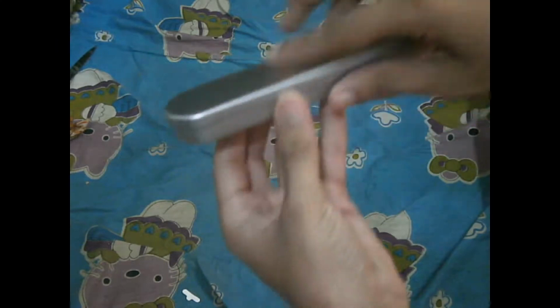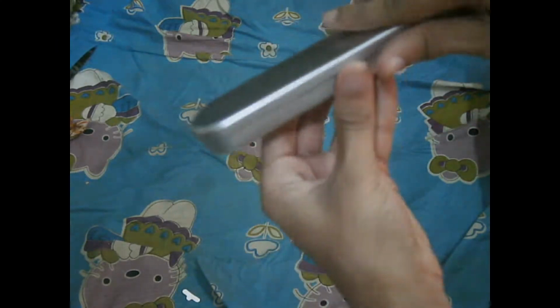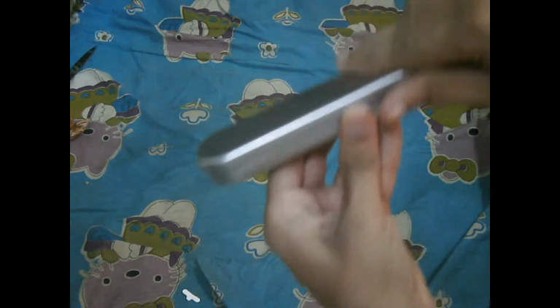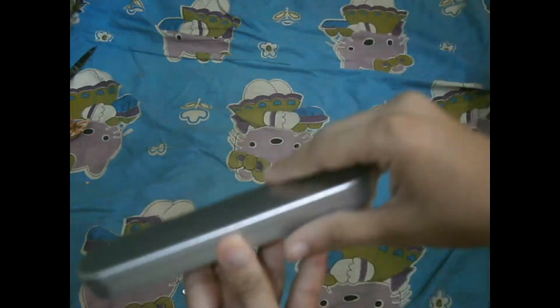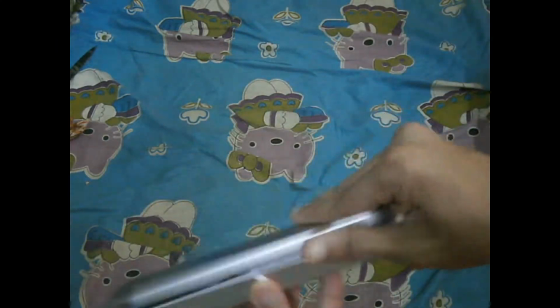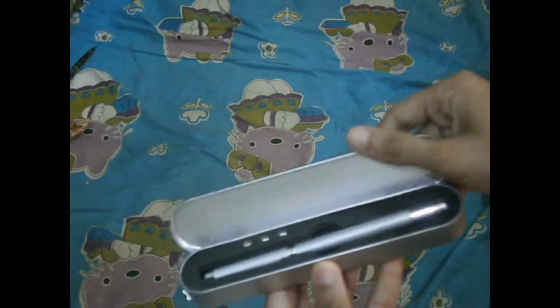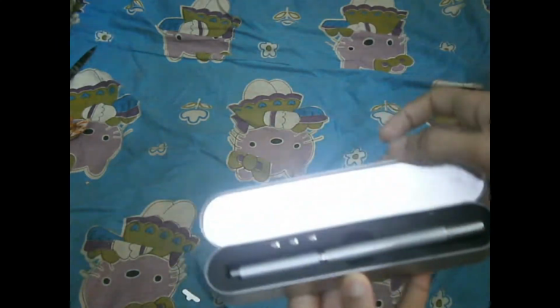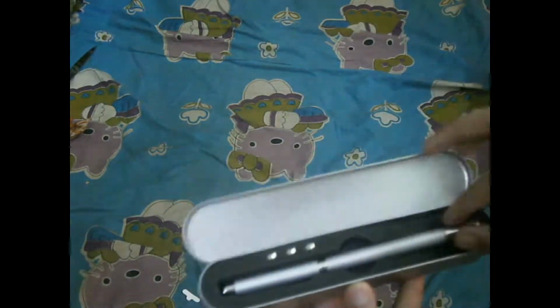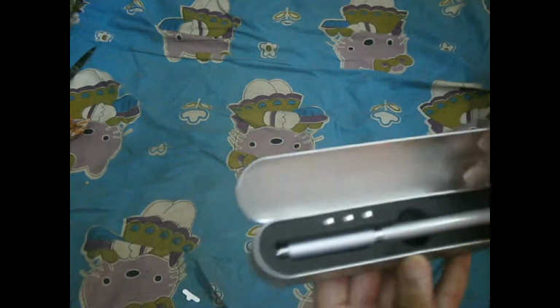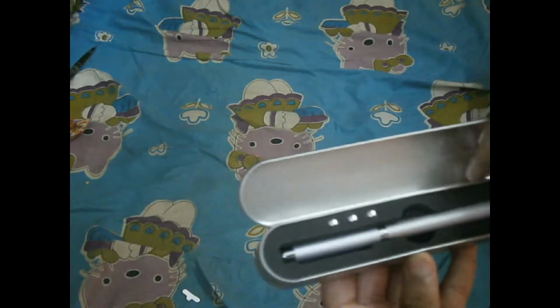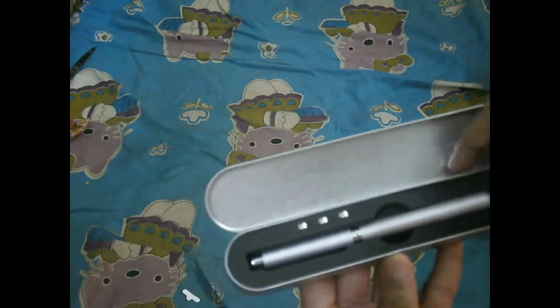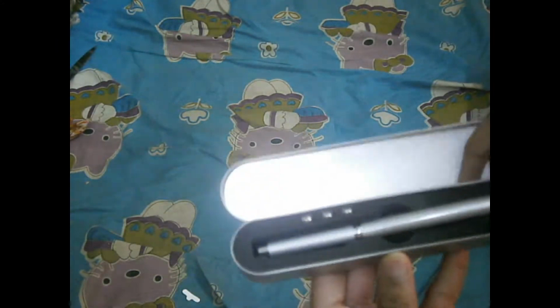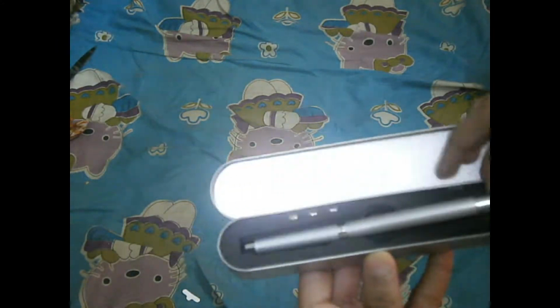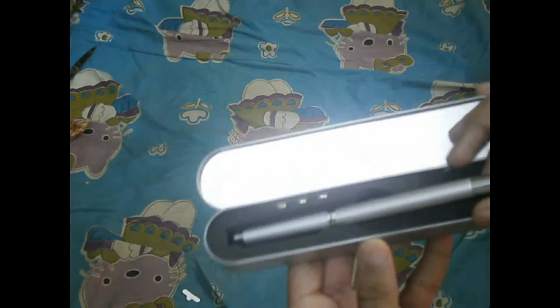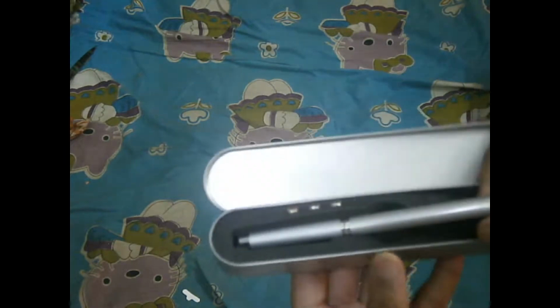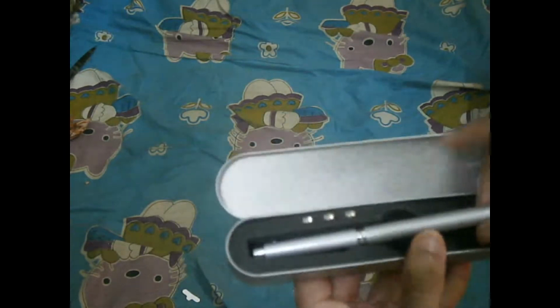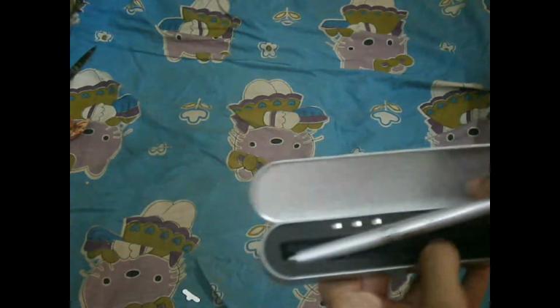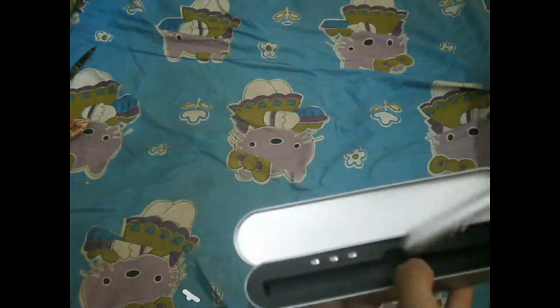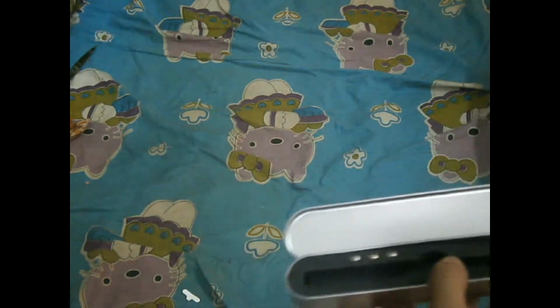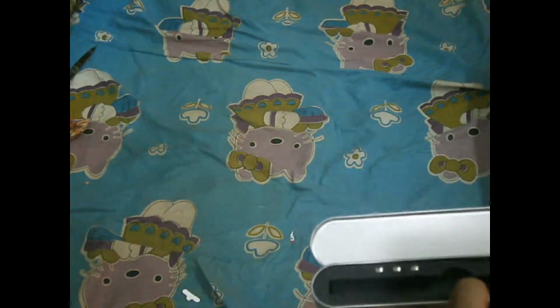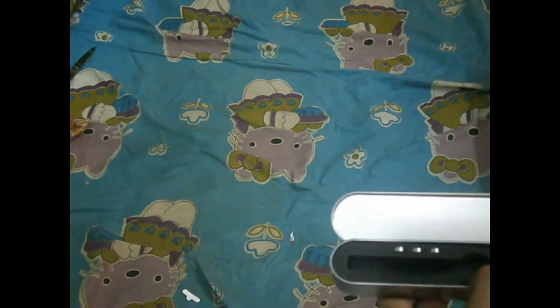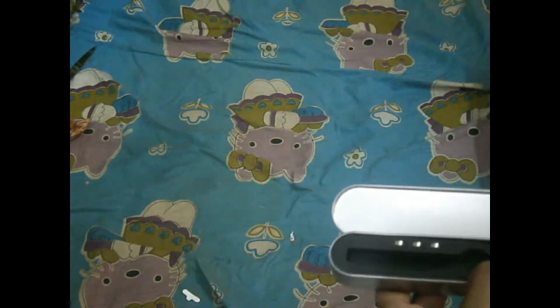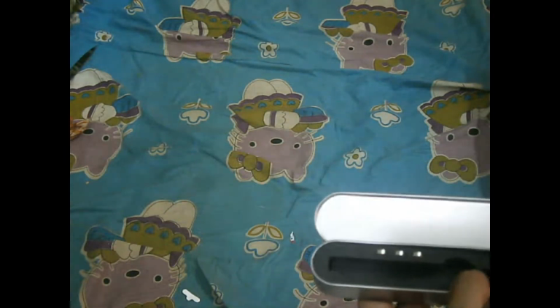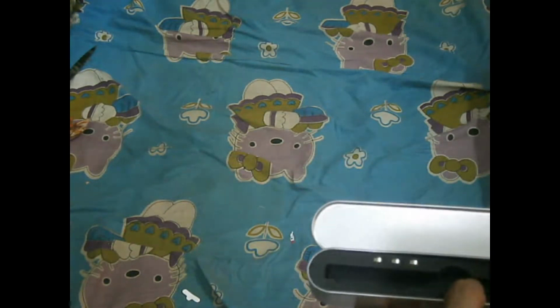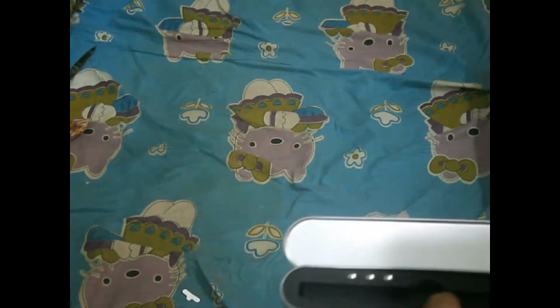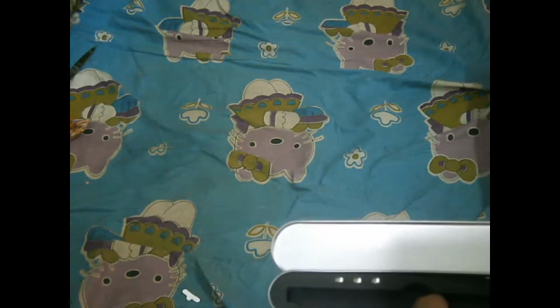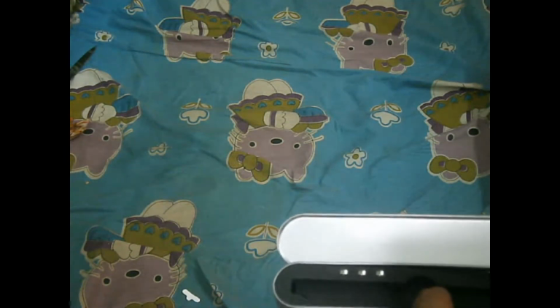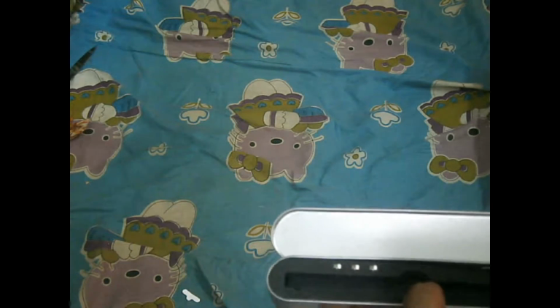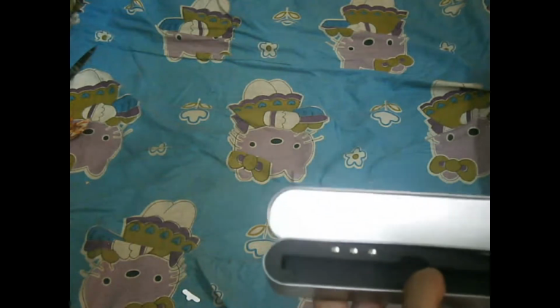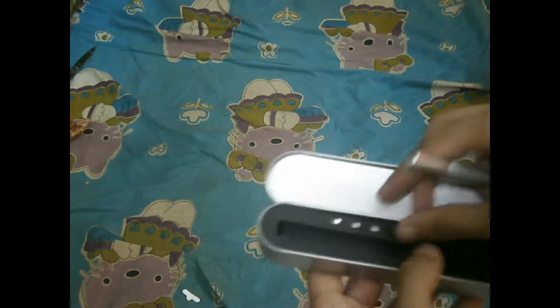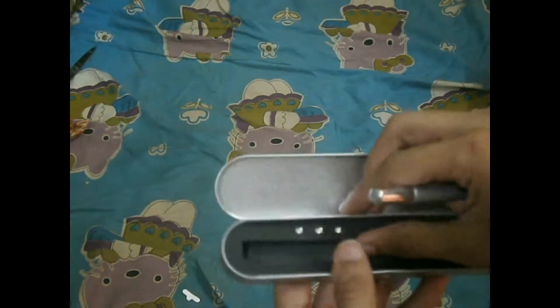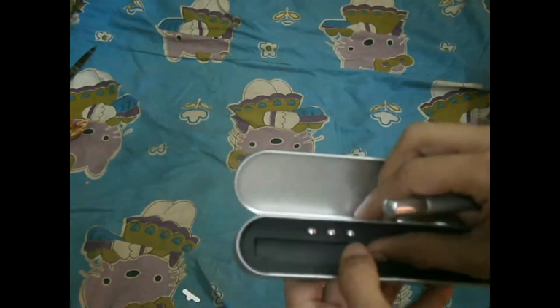I am going to open the package. Open the package. It is so nice. Super. And I am going to unbox this material.